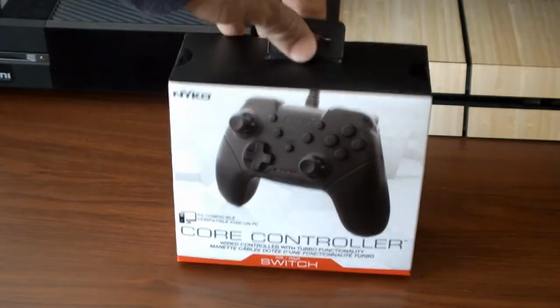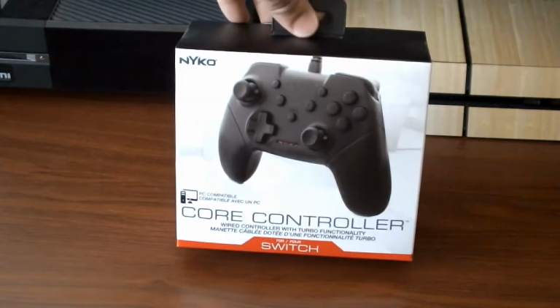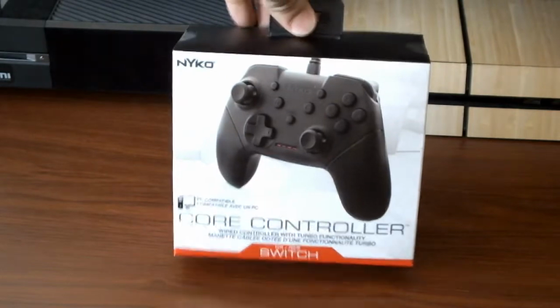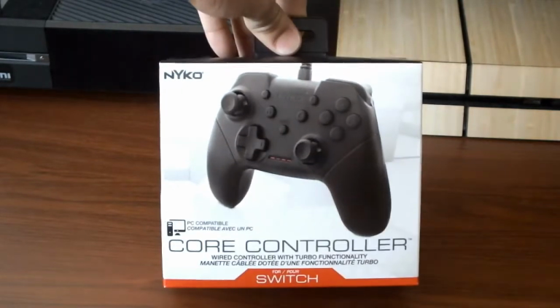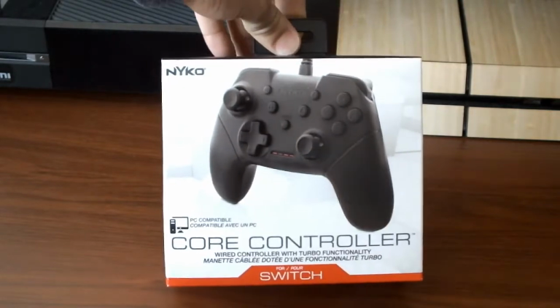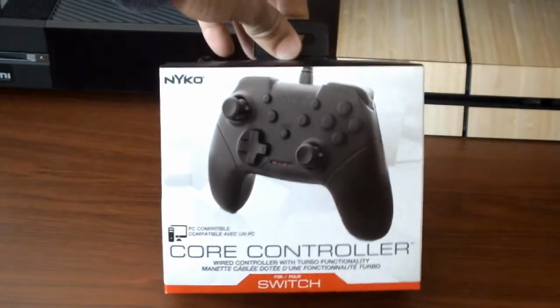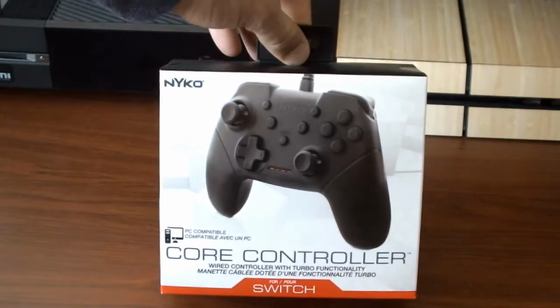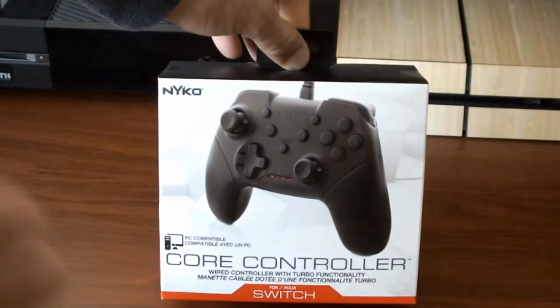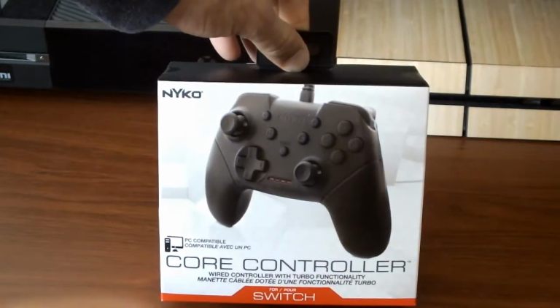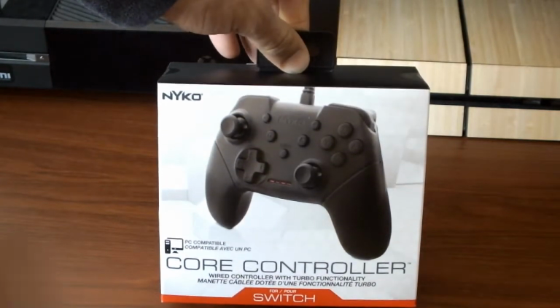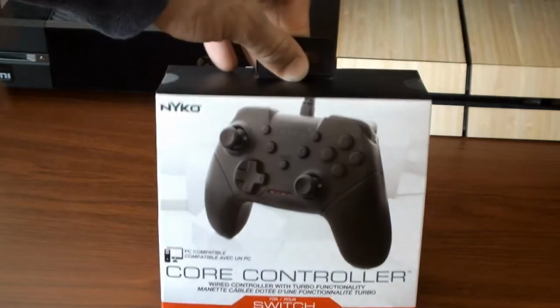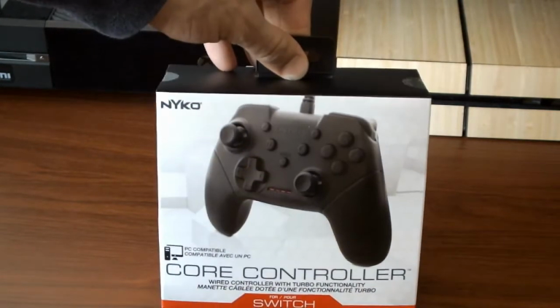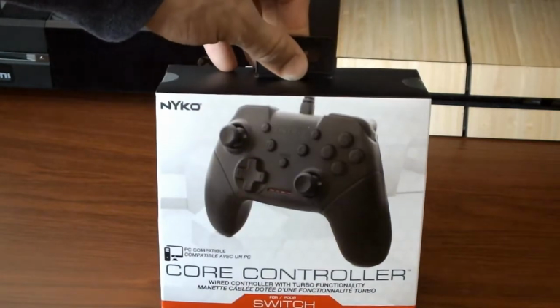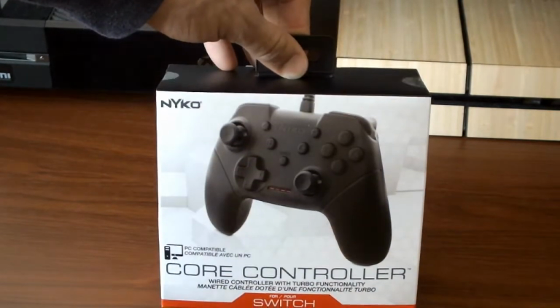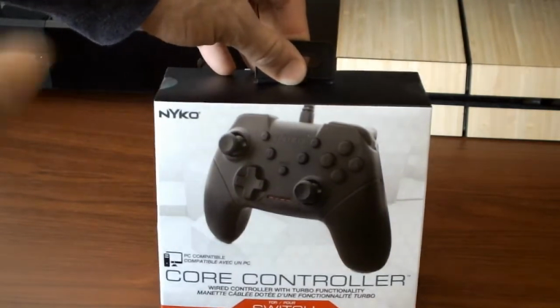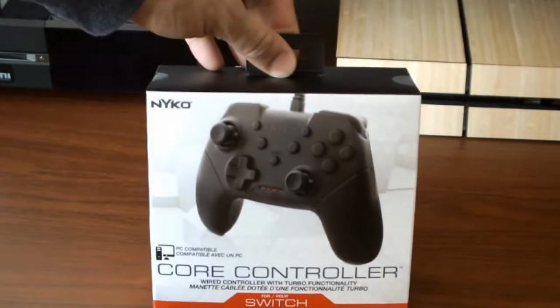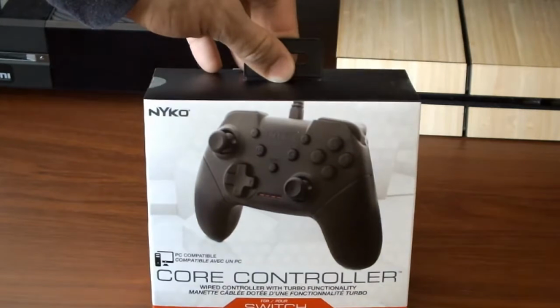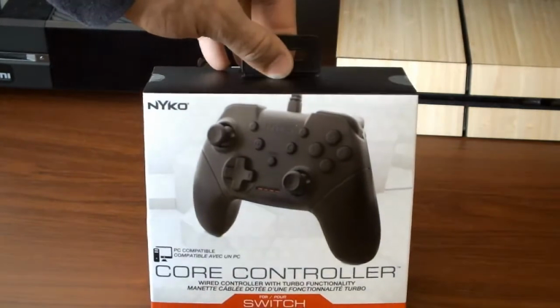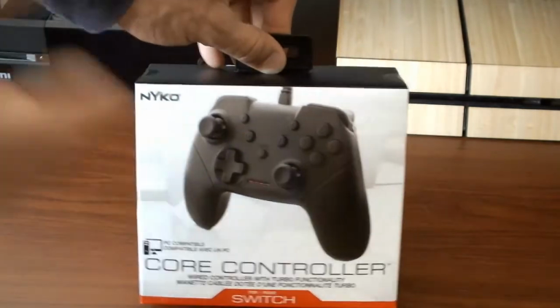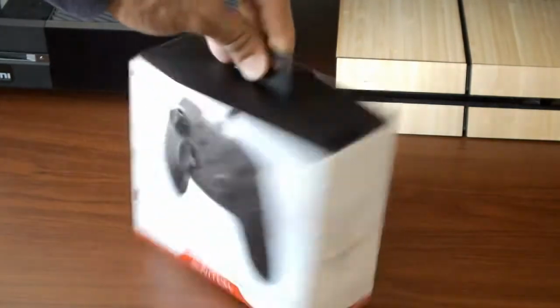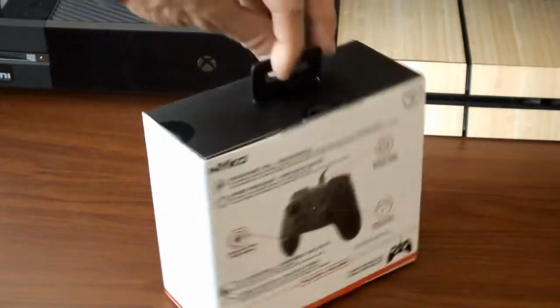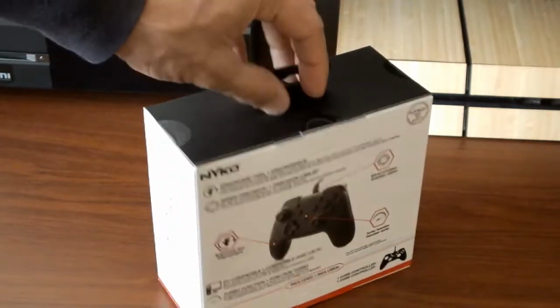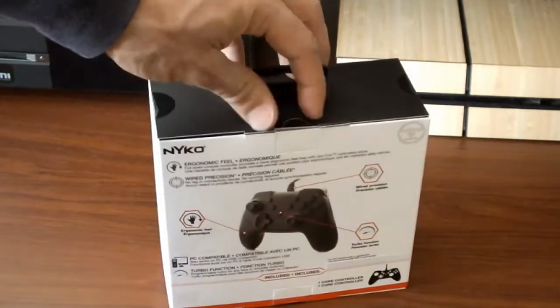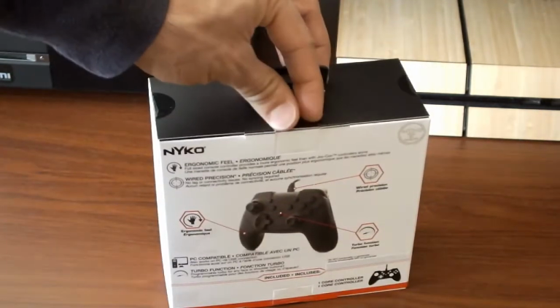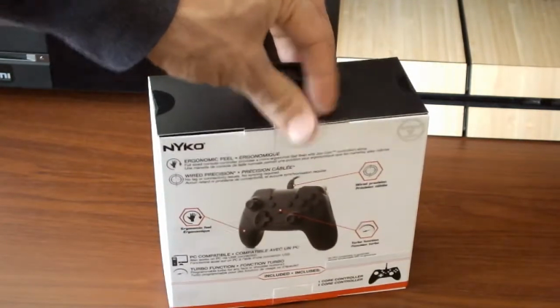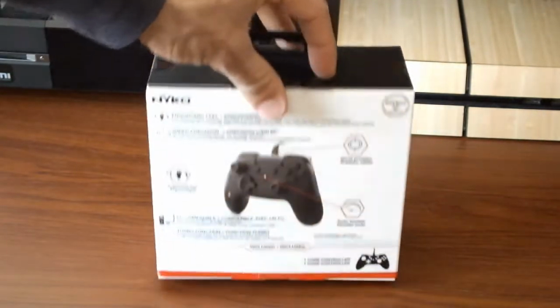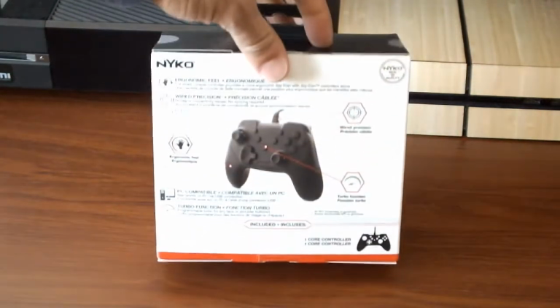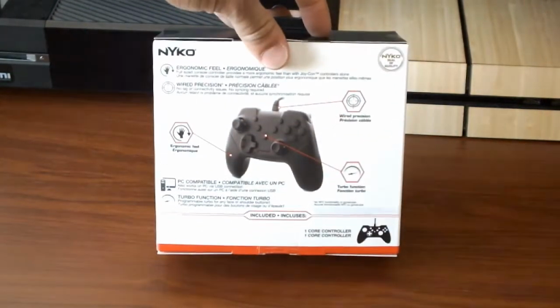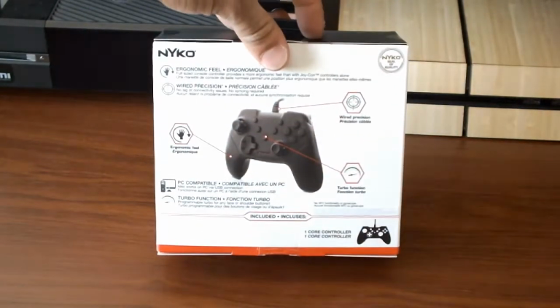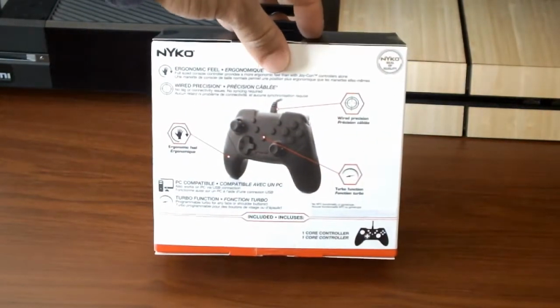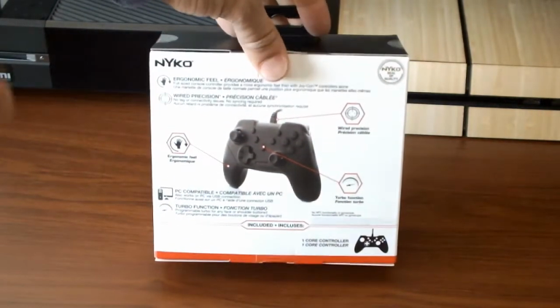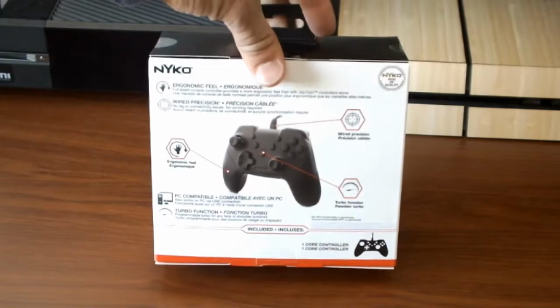This is a controller that works on your Nintendo Switch, kind of like a pro controller for the console, but it also works on your PC if you want to play different PC games, or any other sort of games that are different than what you get offered on the standard consoles at home.